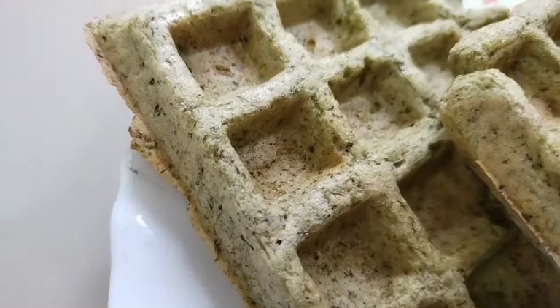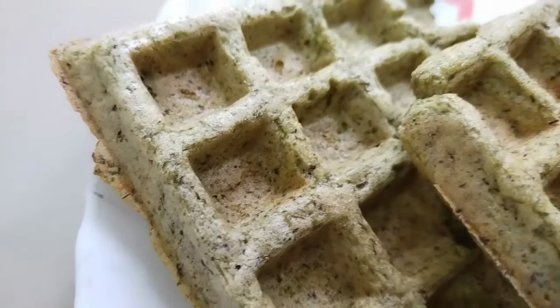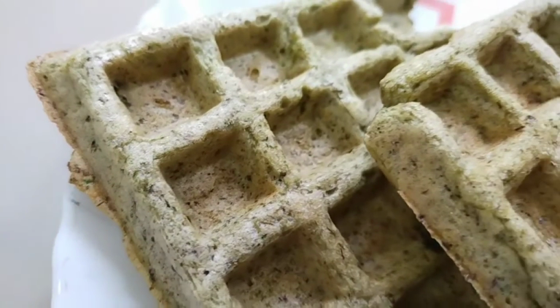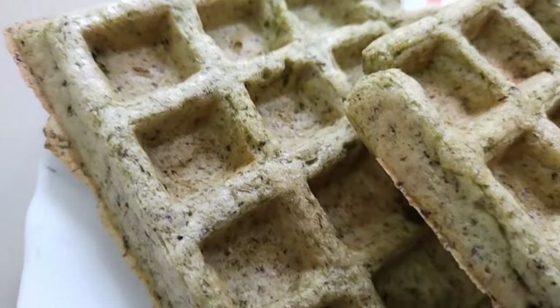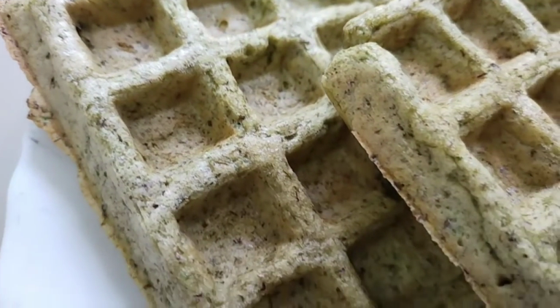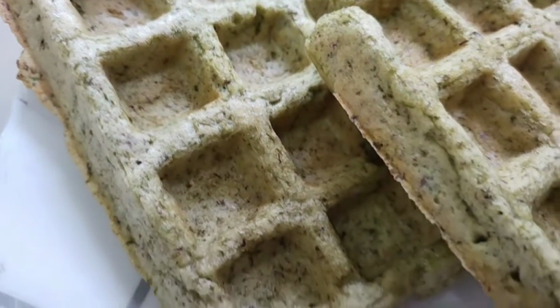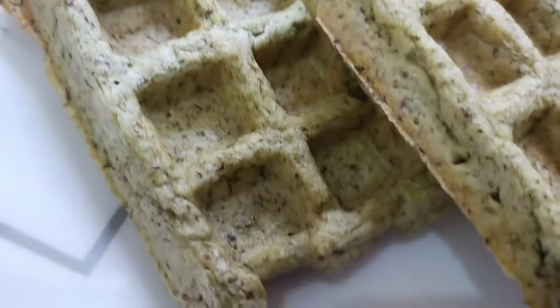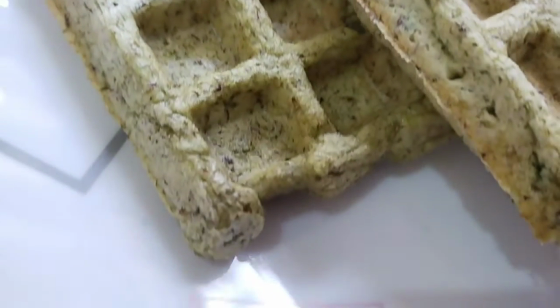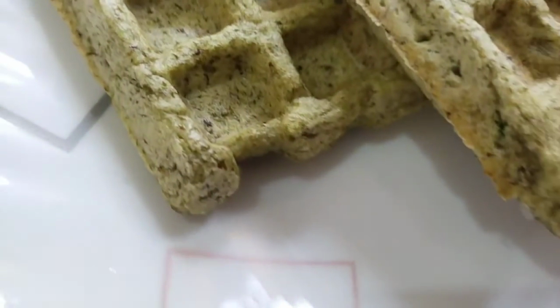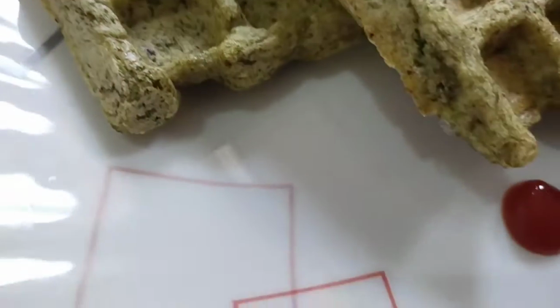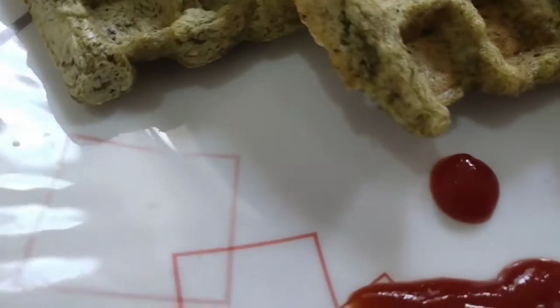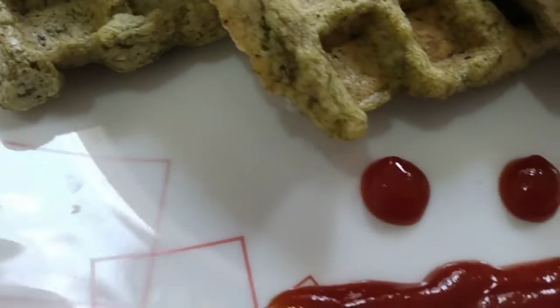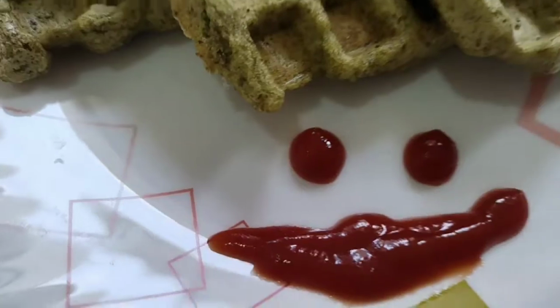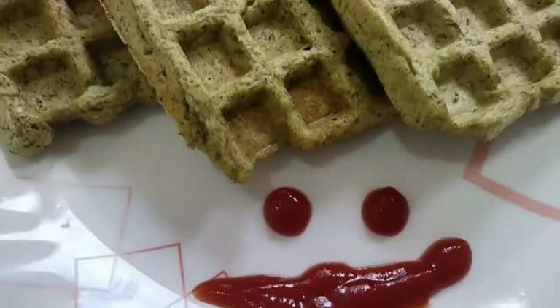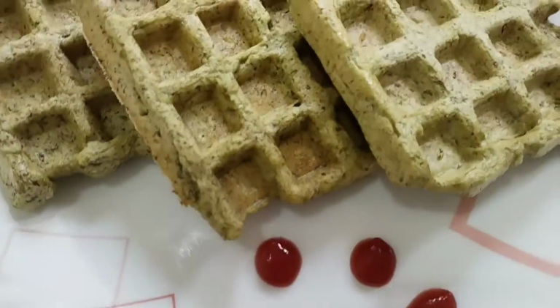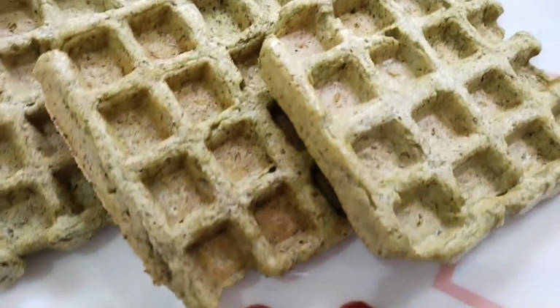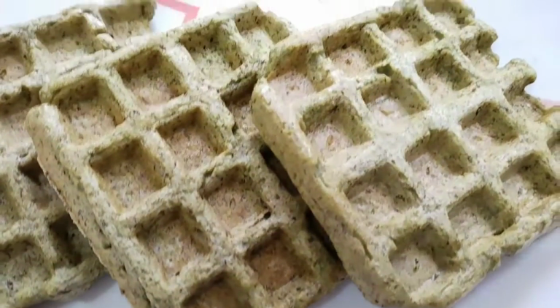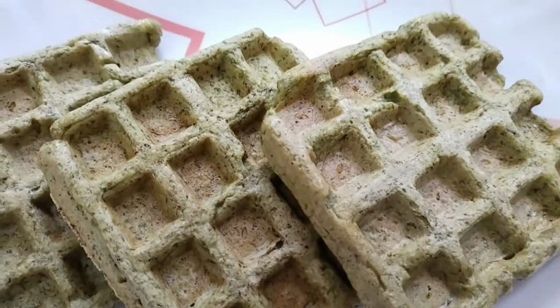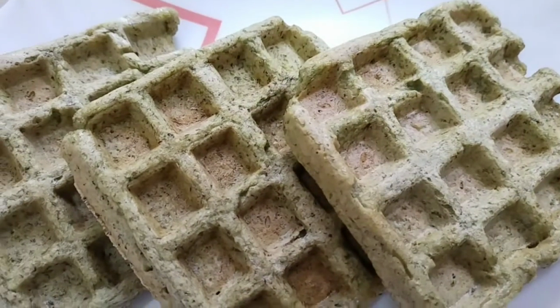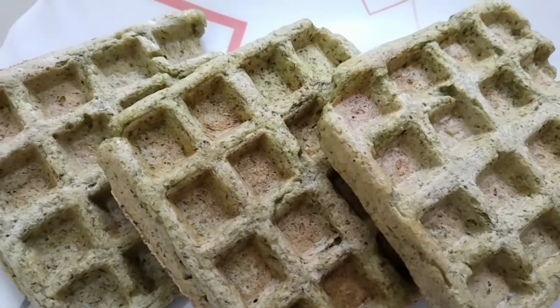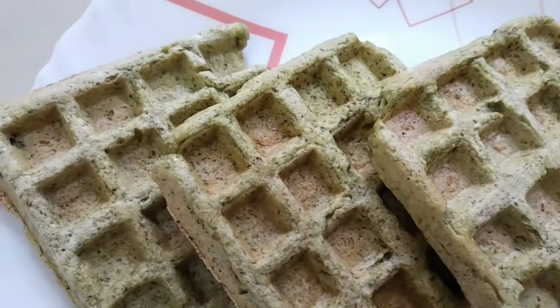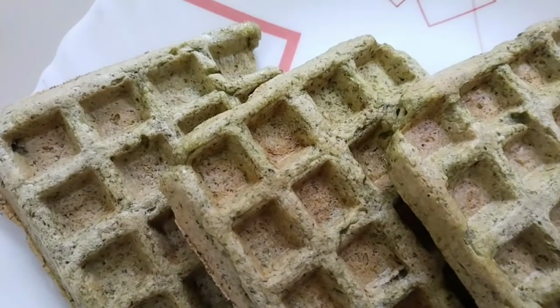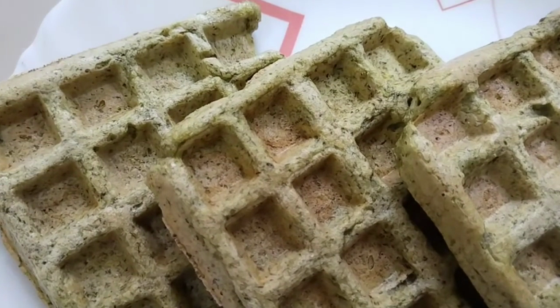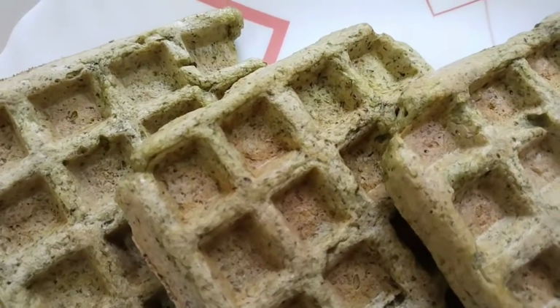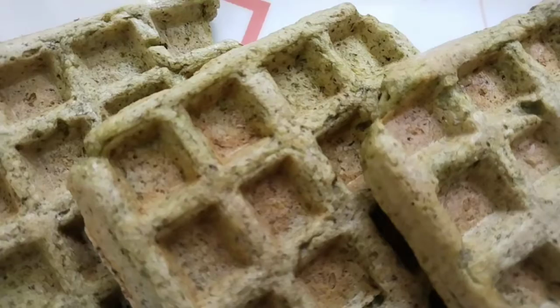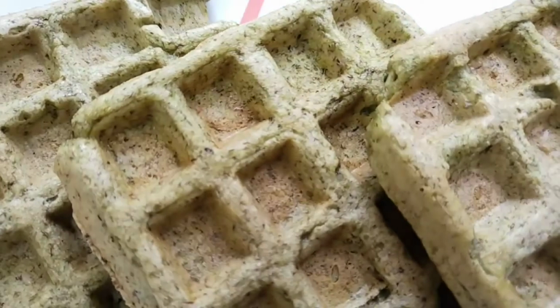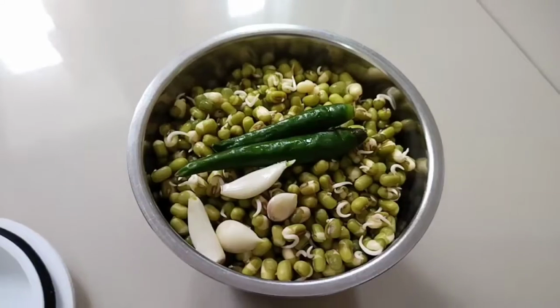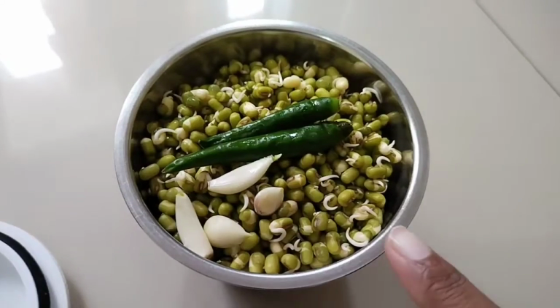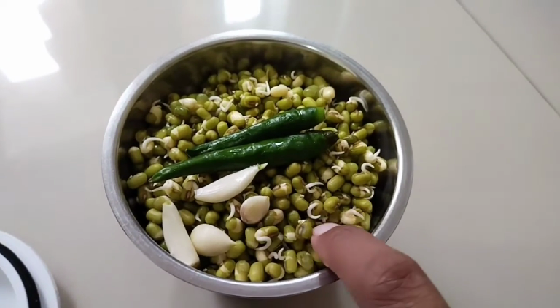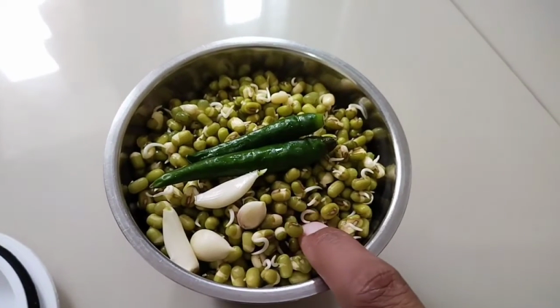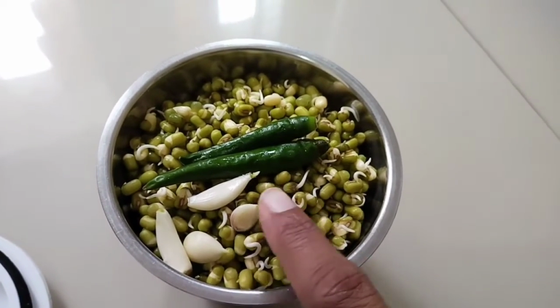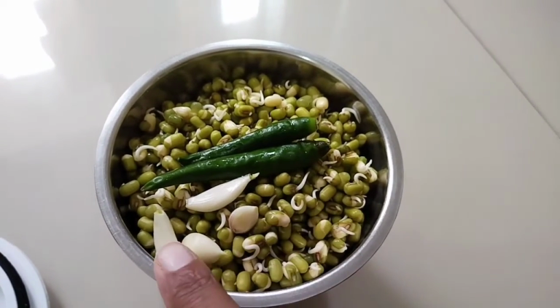Hello, this is an easy way to make a bad diet. If you eat it, you can eat it with good food. It's easy to make with taste. It's very easy to eat food.